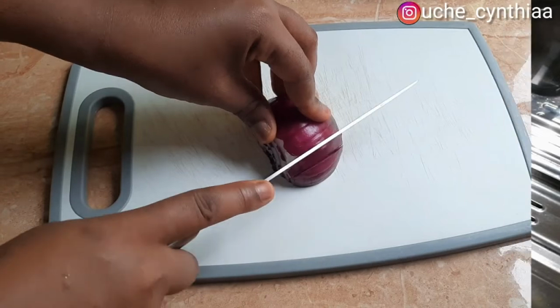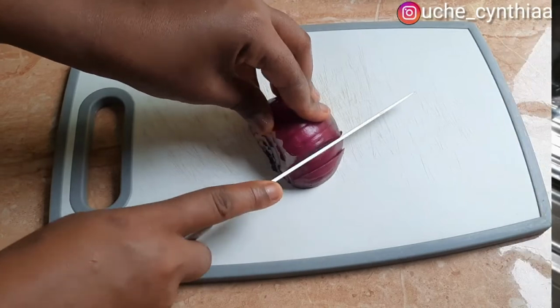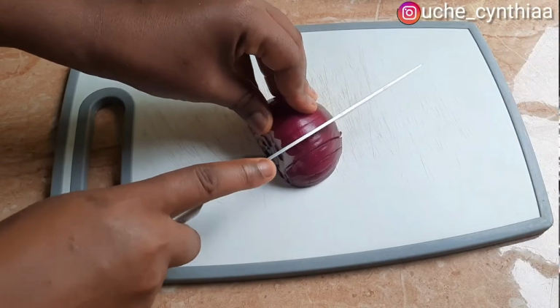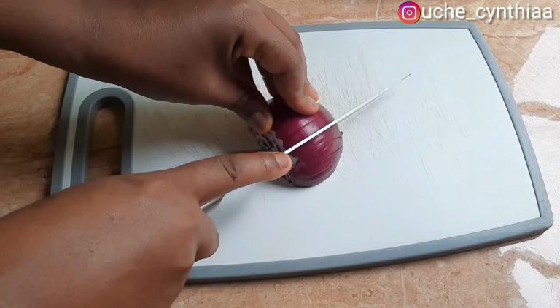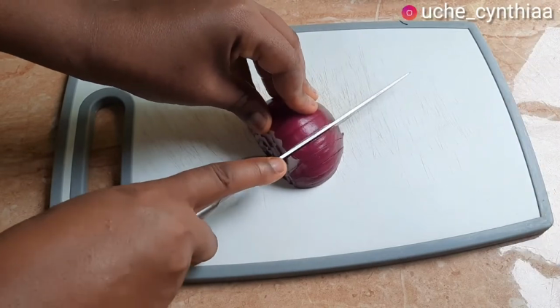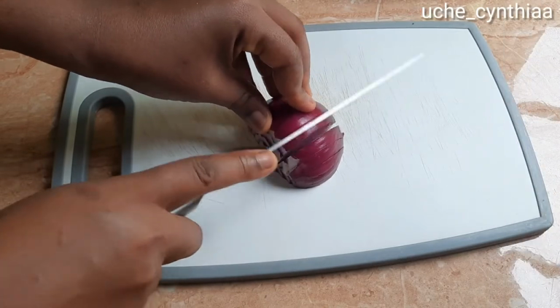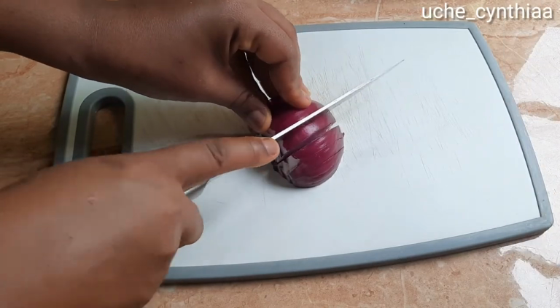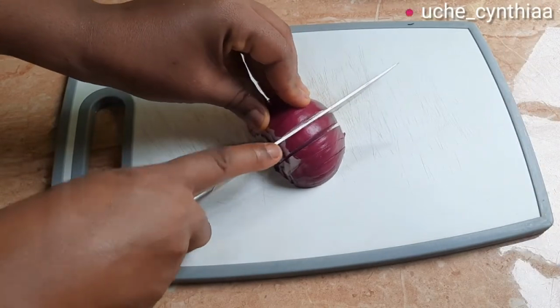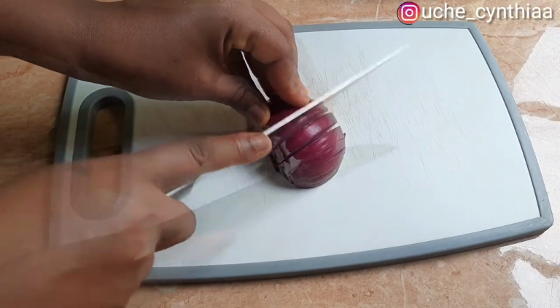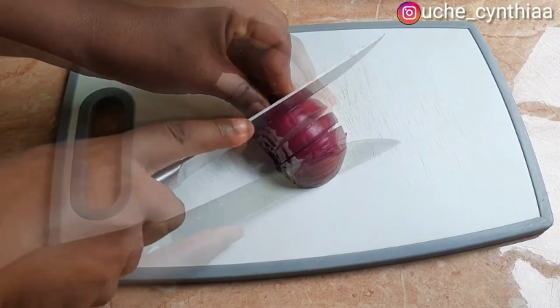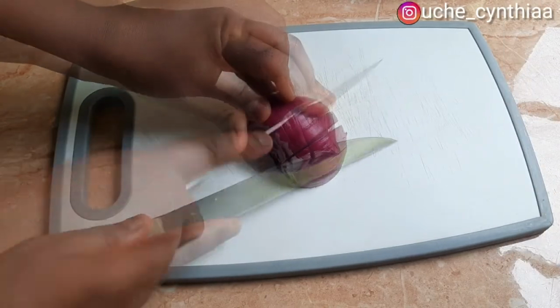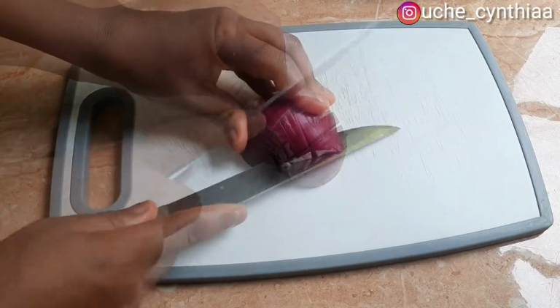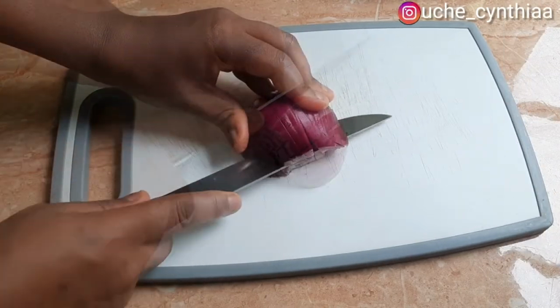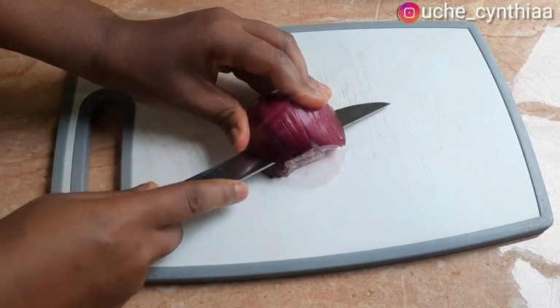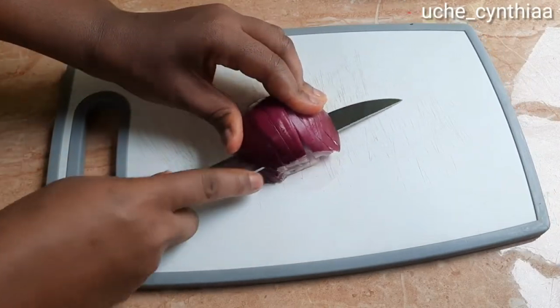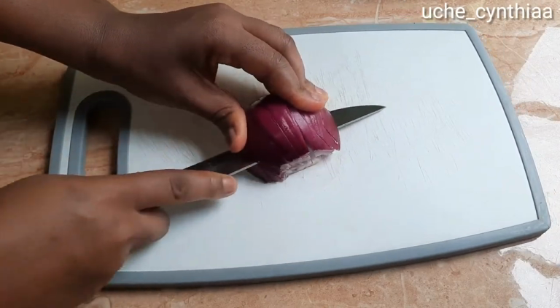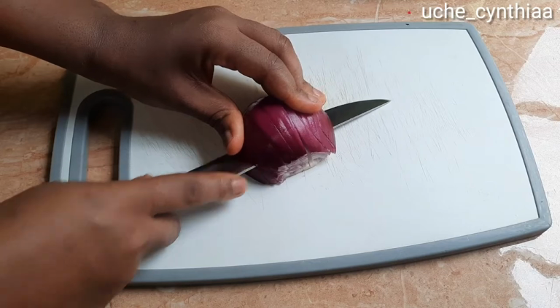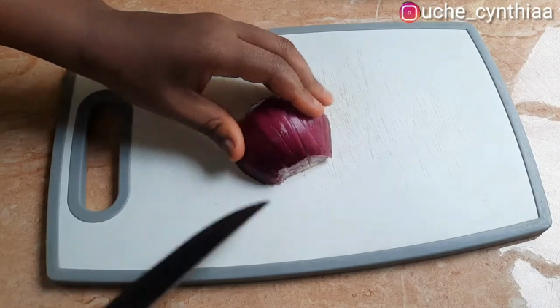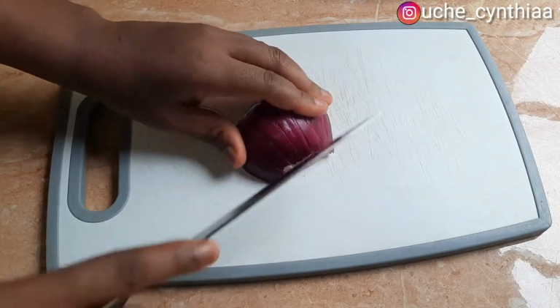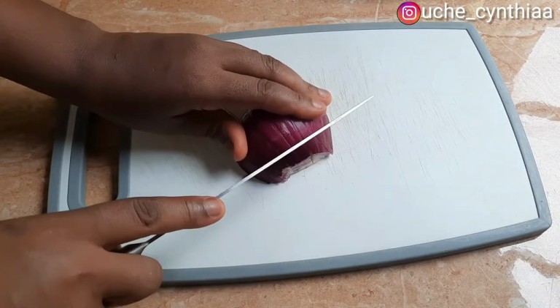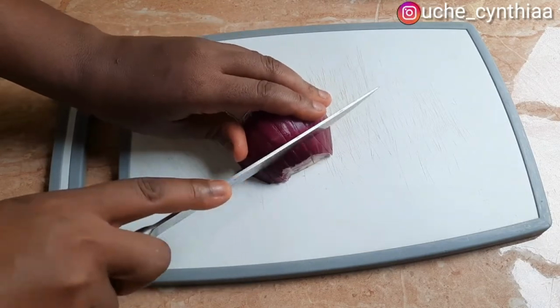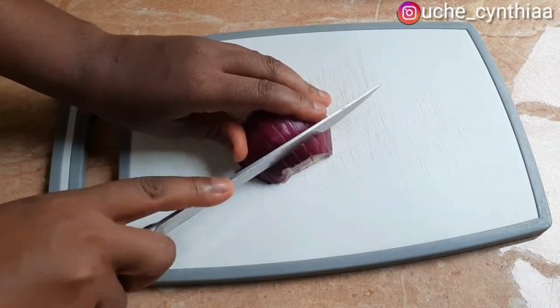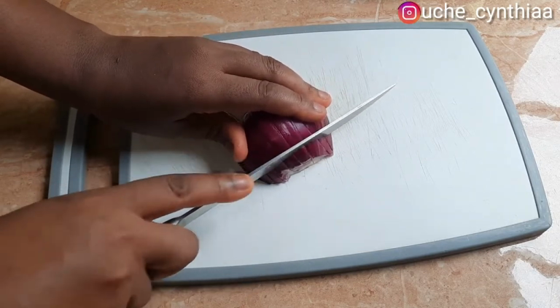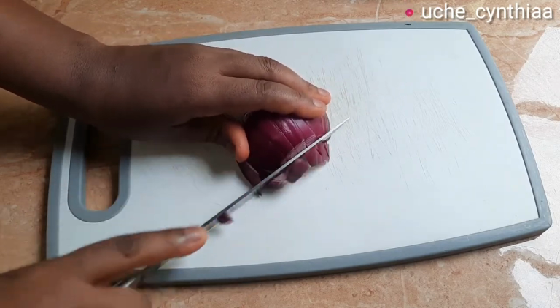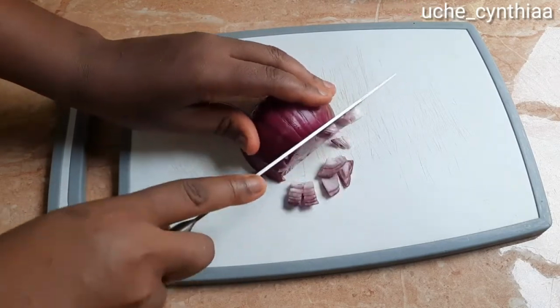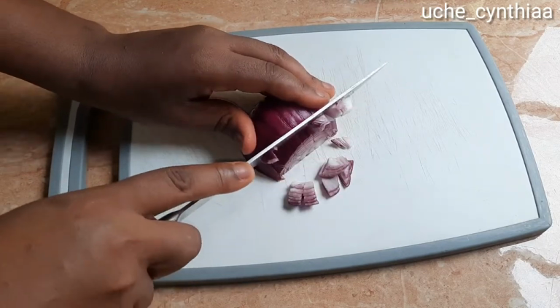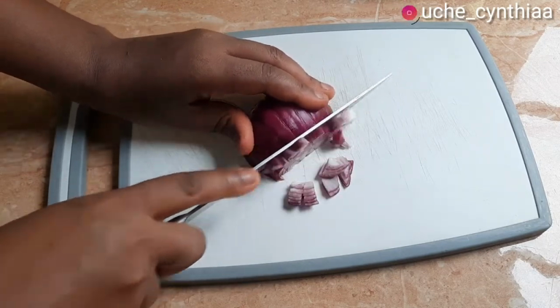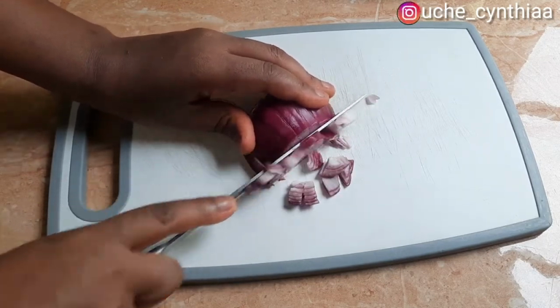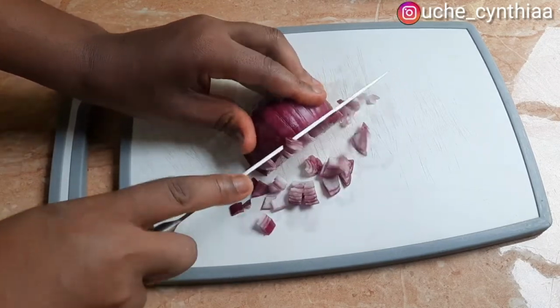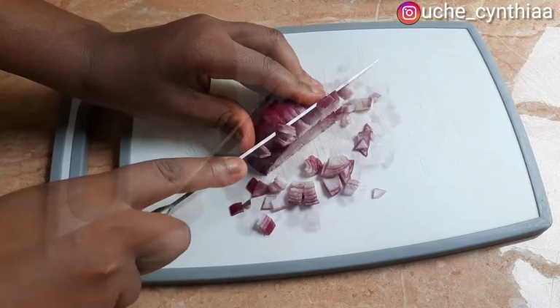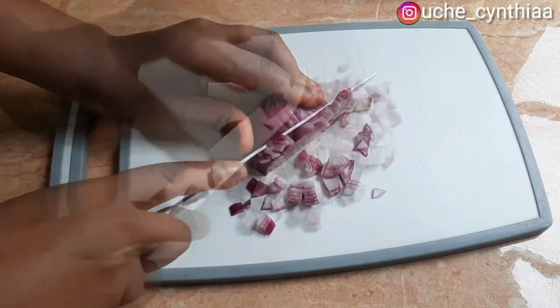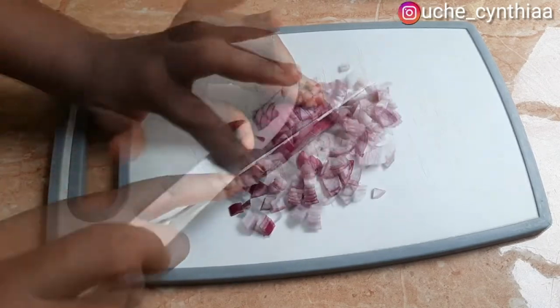While the palm fruits are cooking and boiling away, go over and peel your onion. After peeling, wash the onion and cut it into little bits.